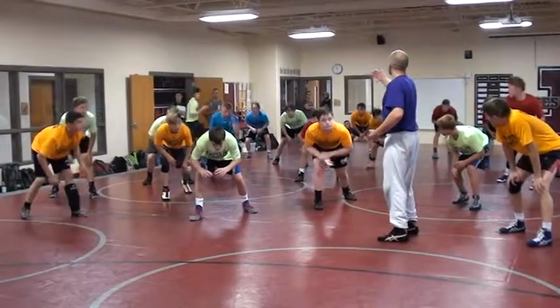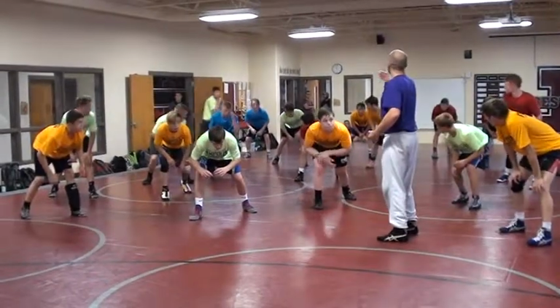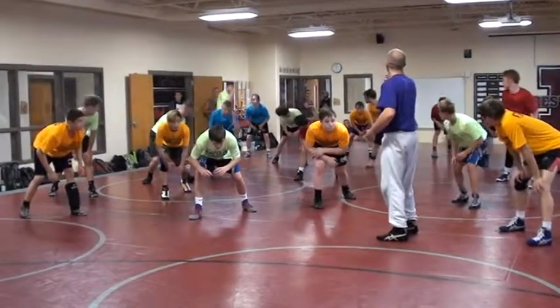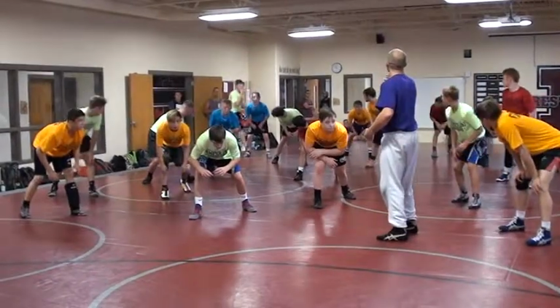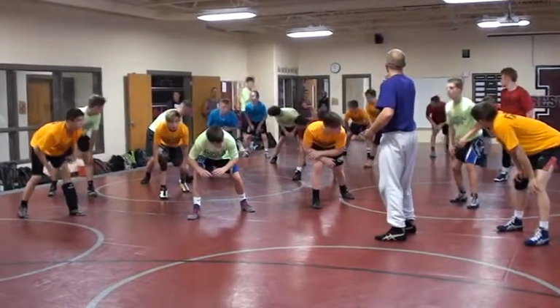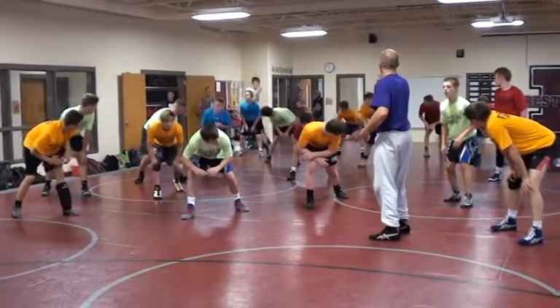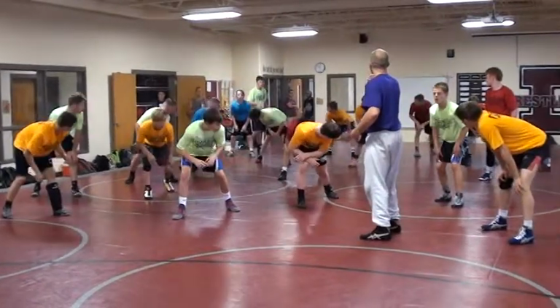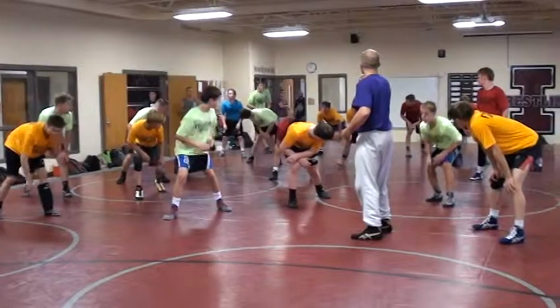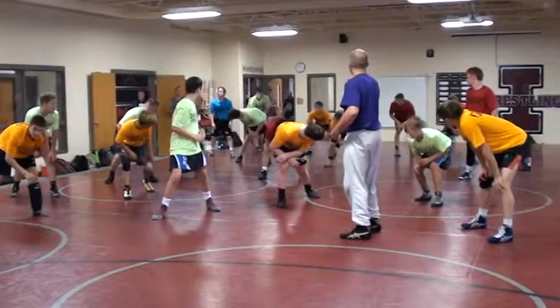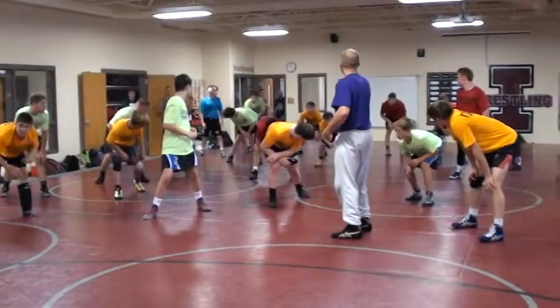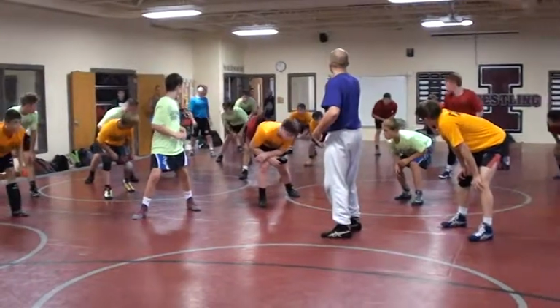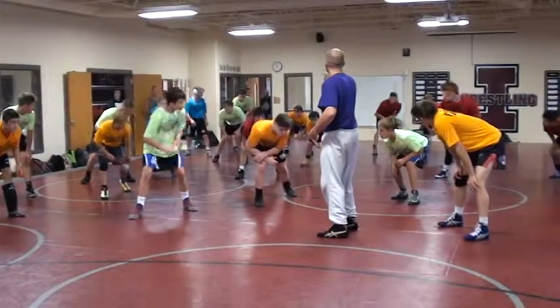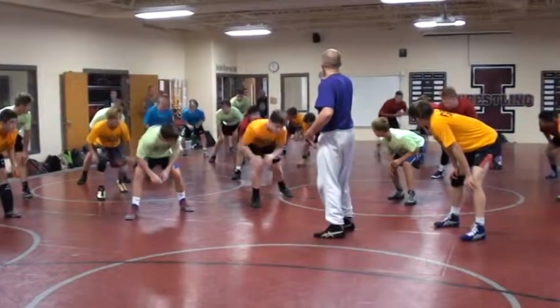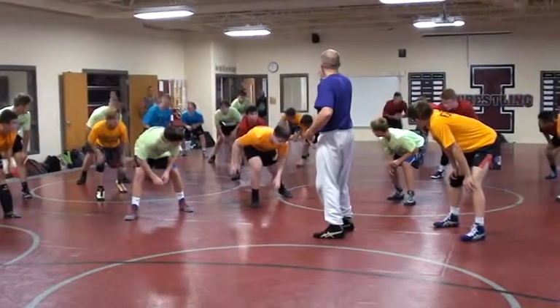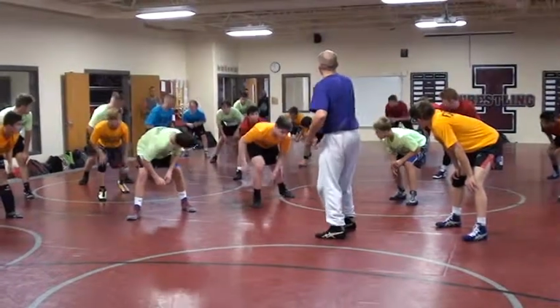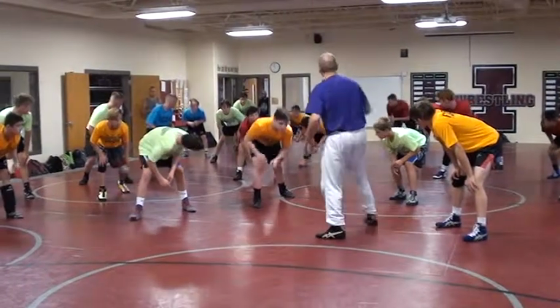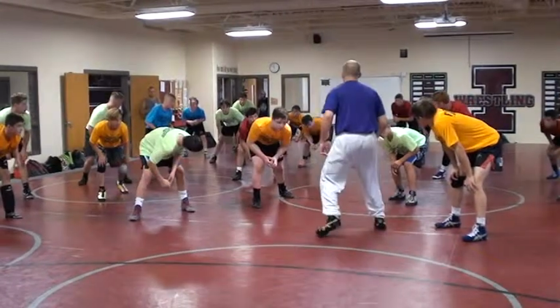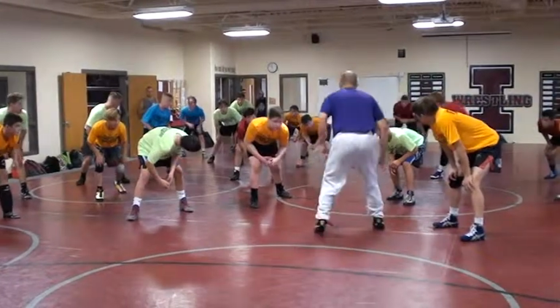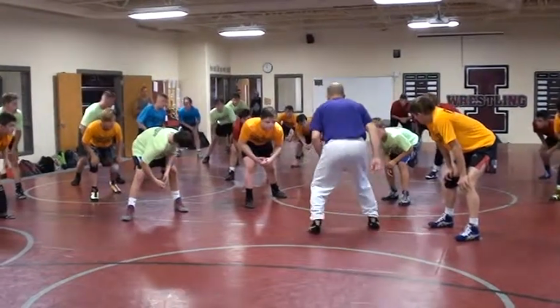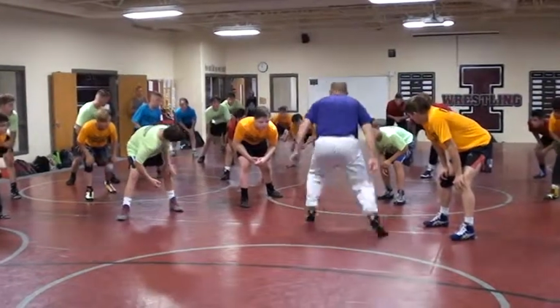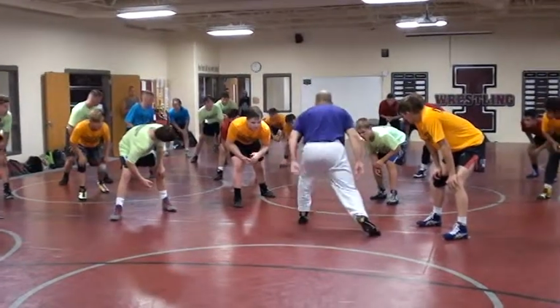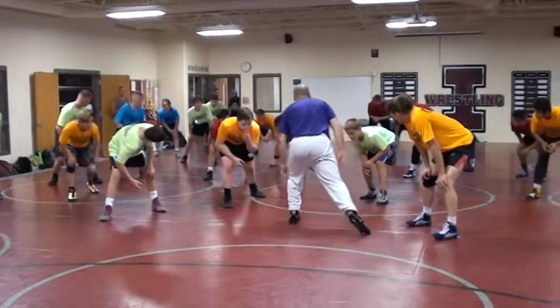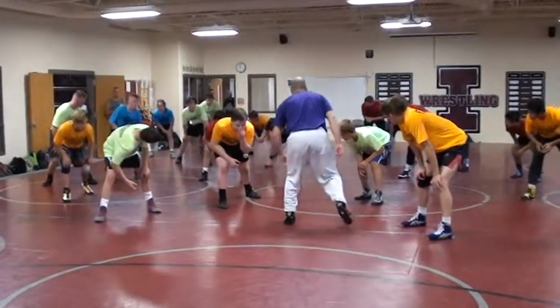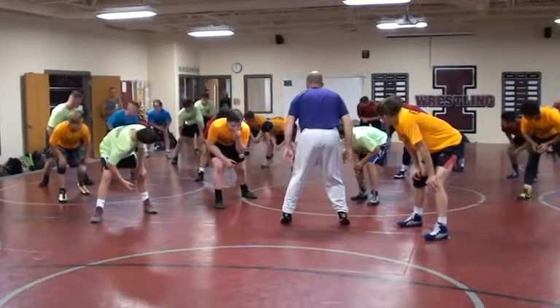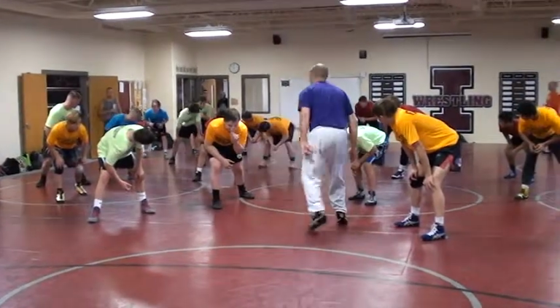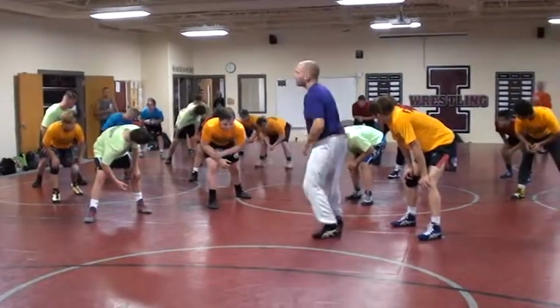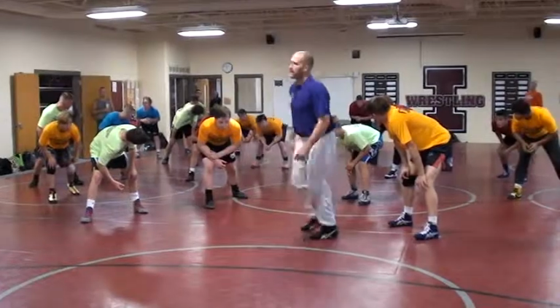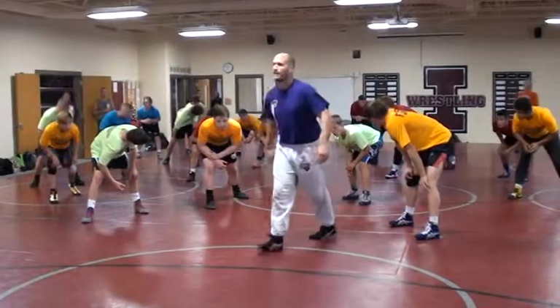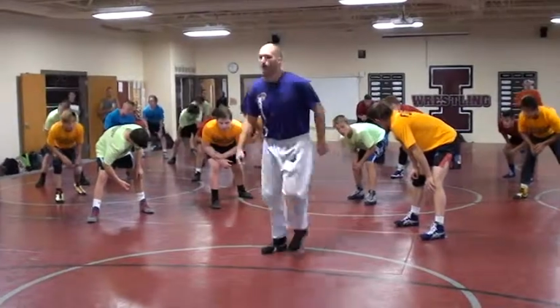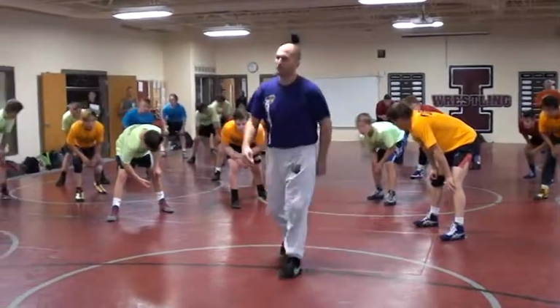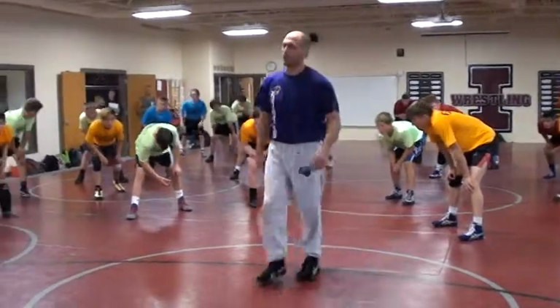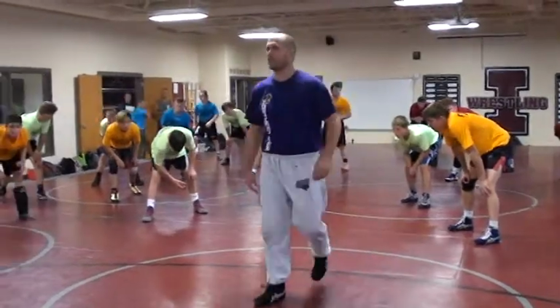Can I get you in your stance? Switch your feet, just change. Now, do it like you mean it — switch your feet. Good, all right? Now, back in your stance again.